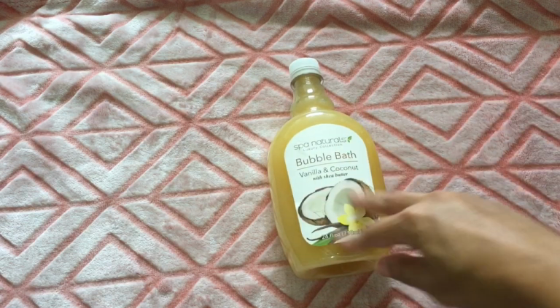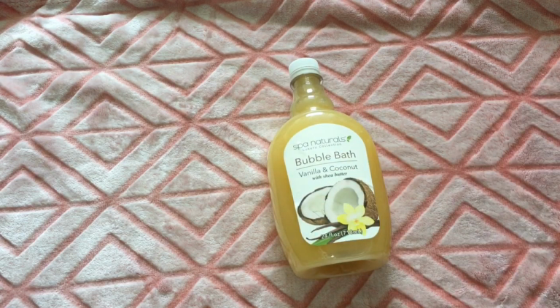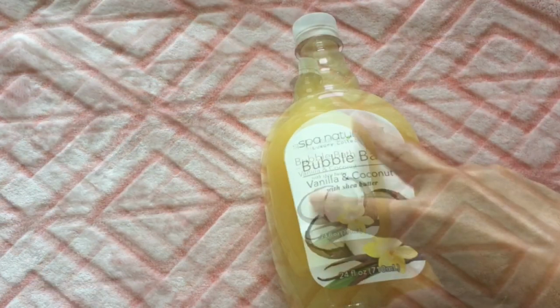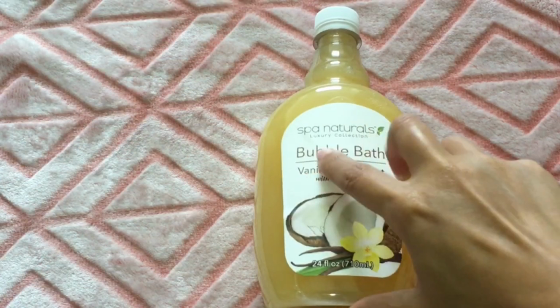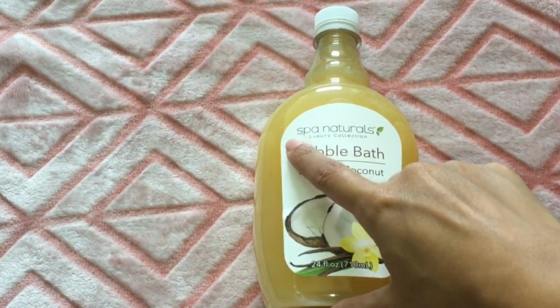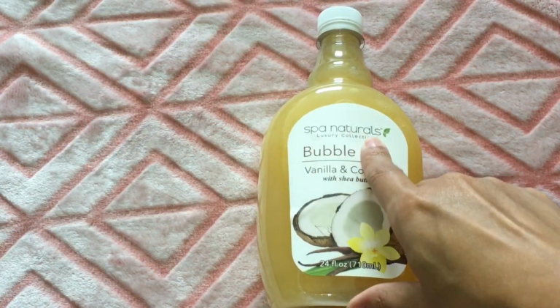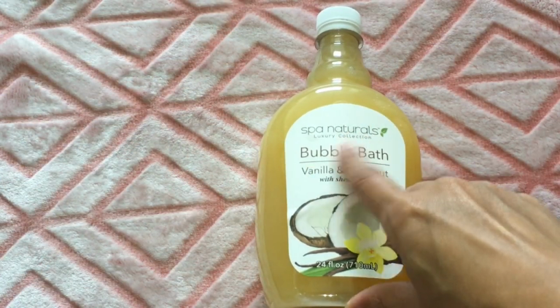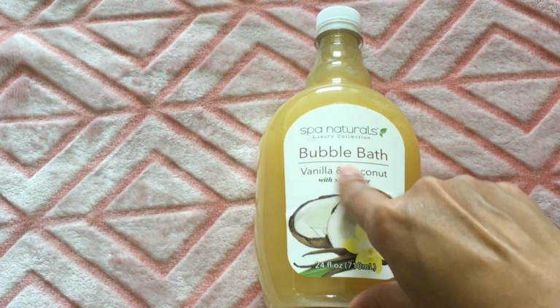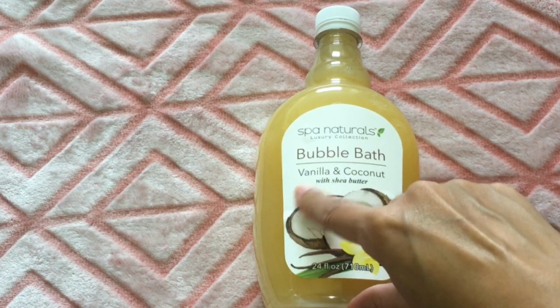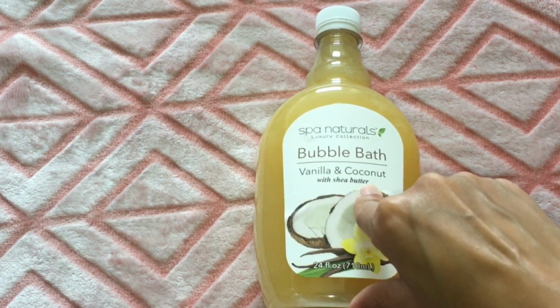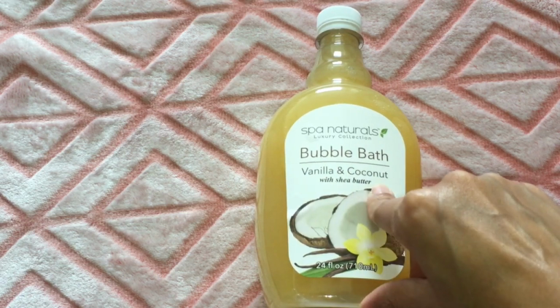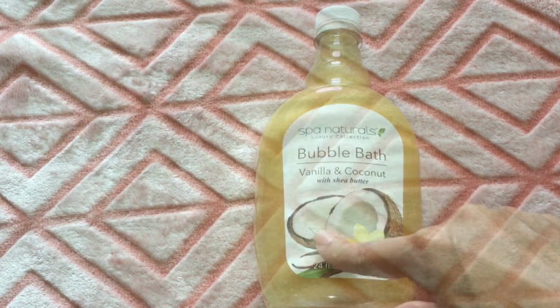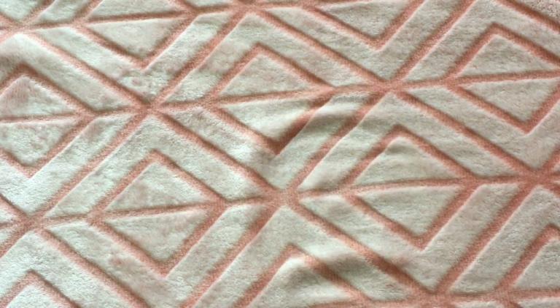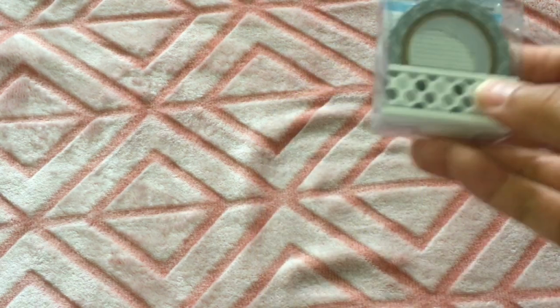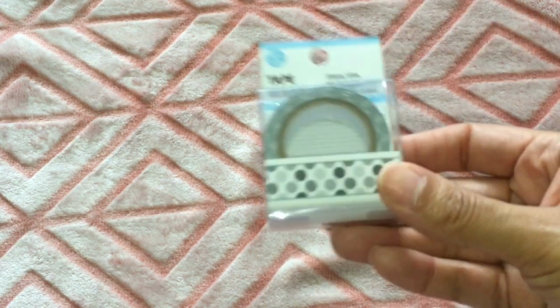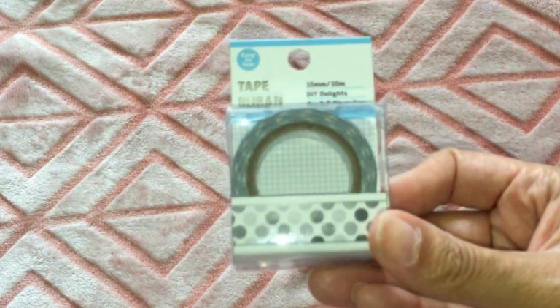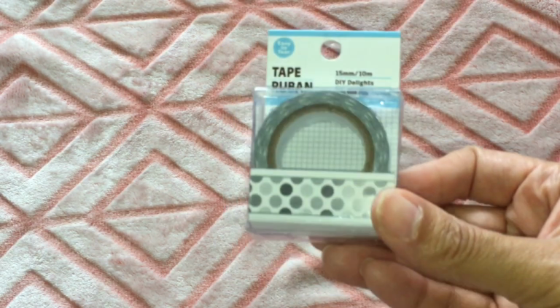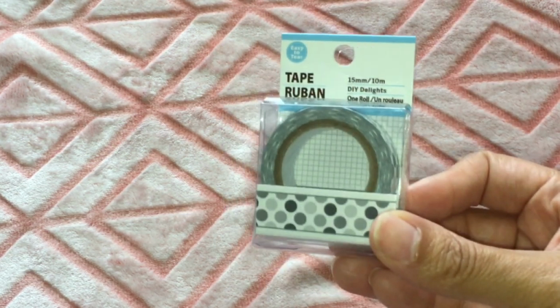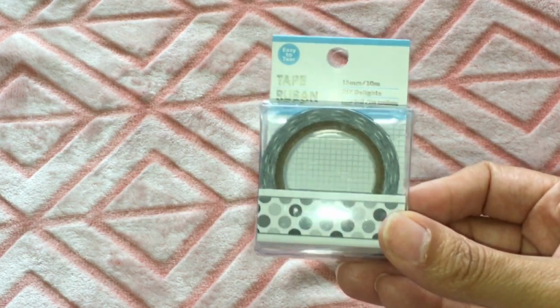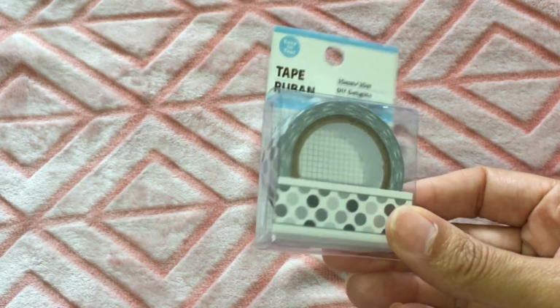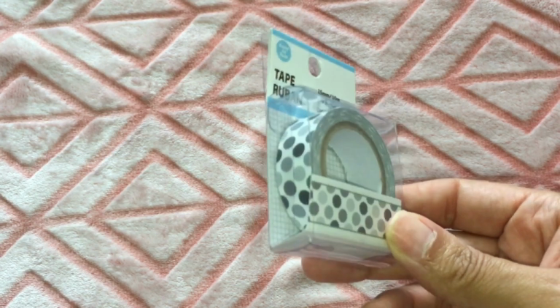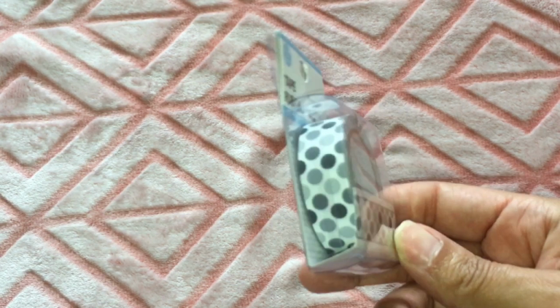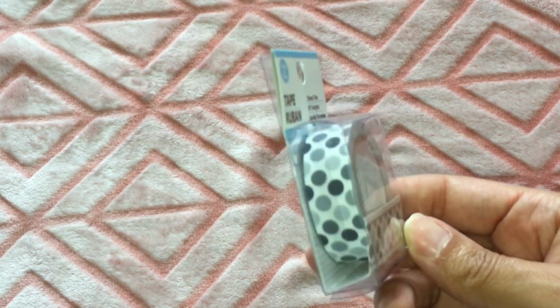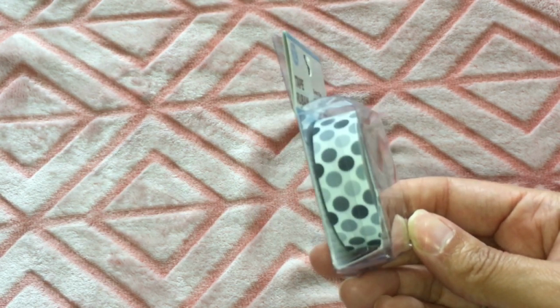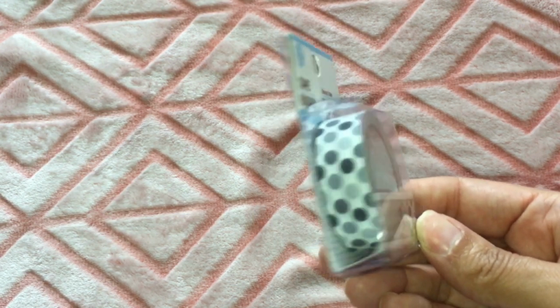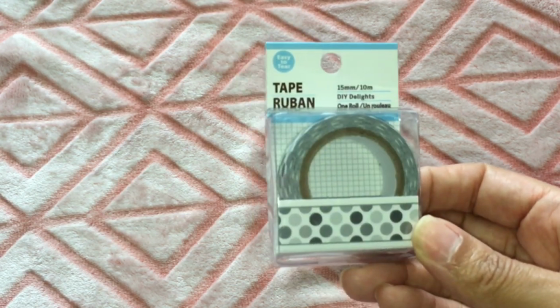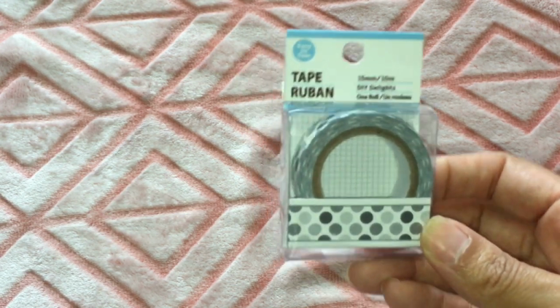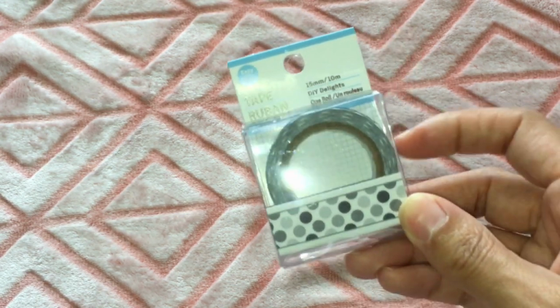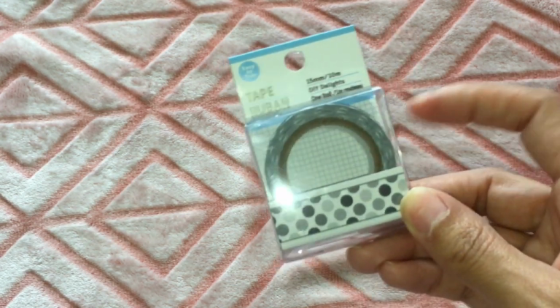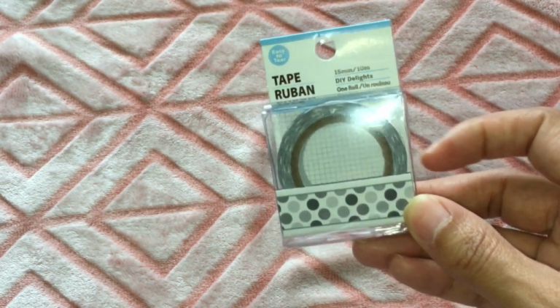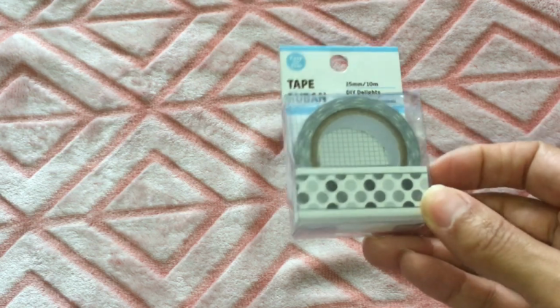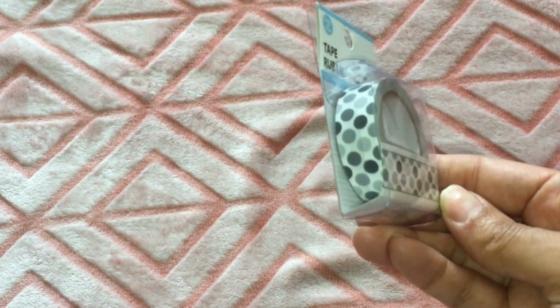I ran out of bubble bath, so I picked up this one — it's by Spa Naturals, vanilla and coconut bubble bath. I also found a washi tape, just a gray polka dot one that kind of reminds me of an elephant print or something.